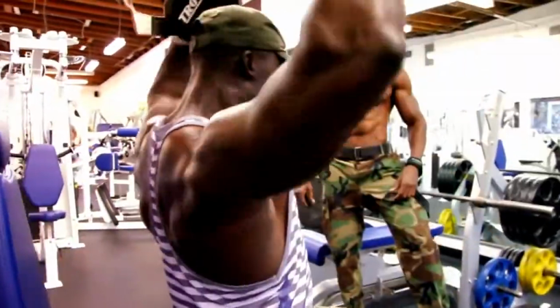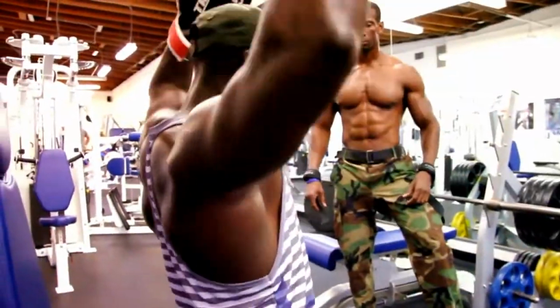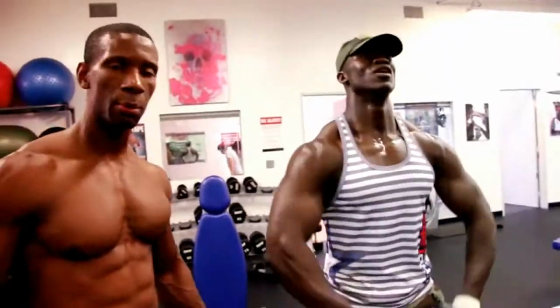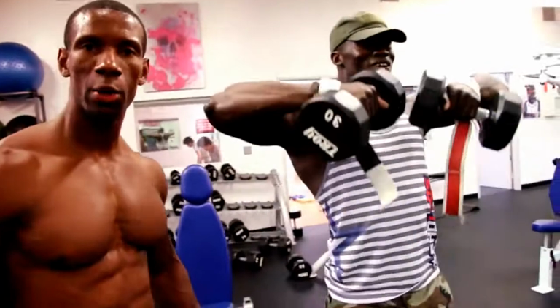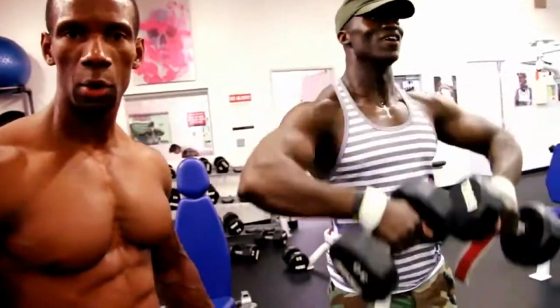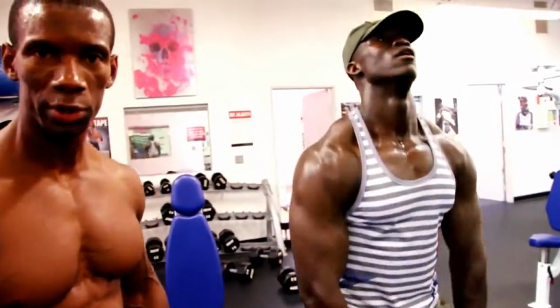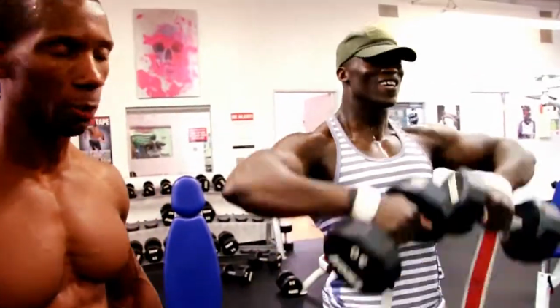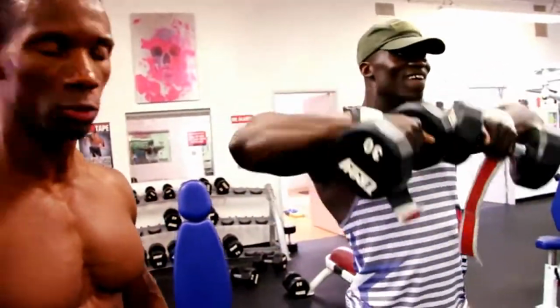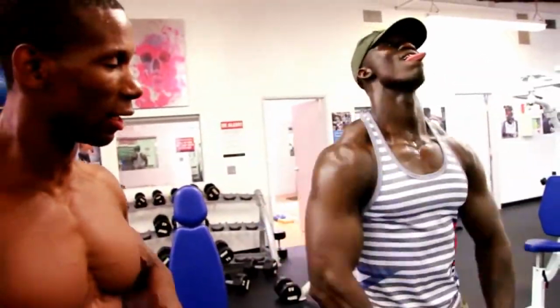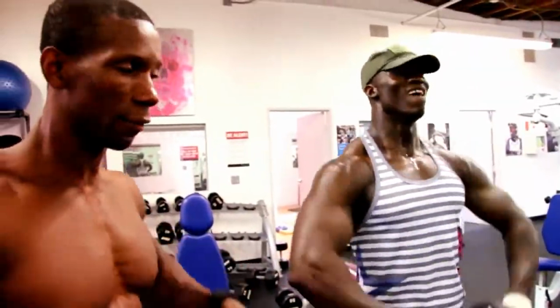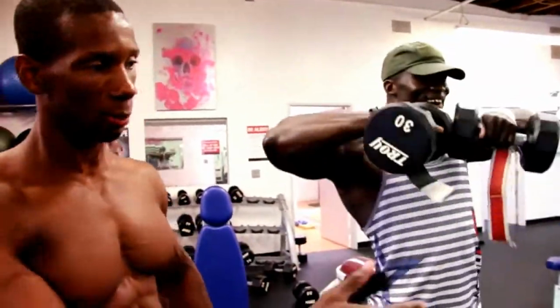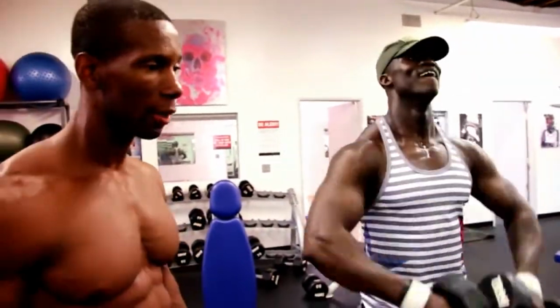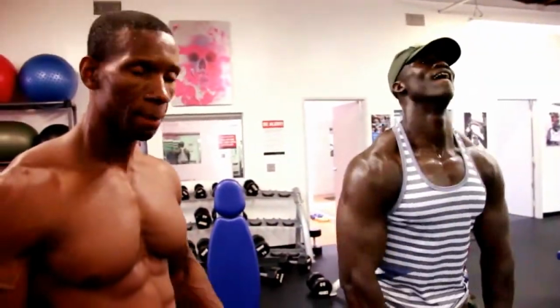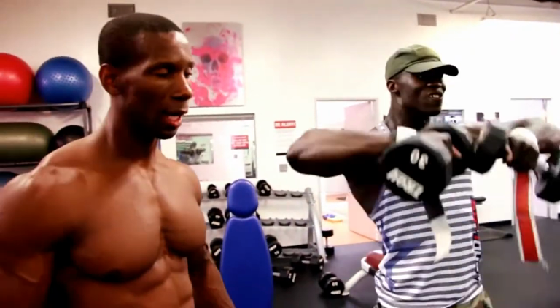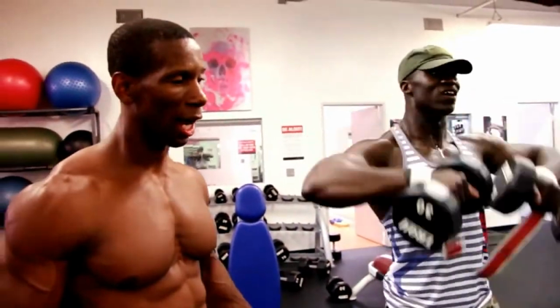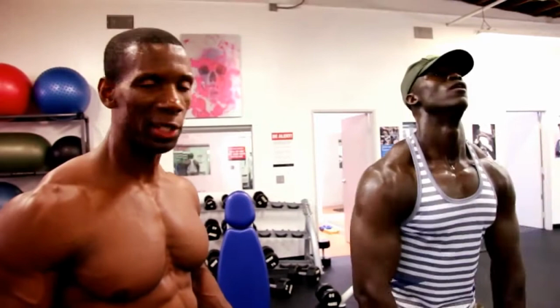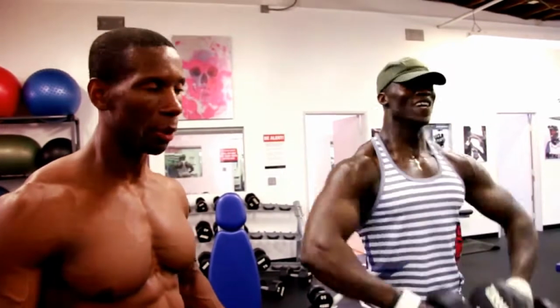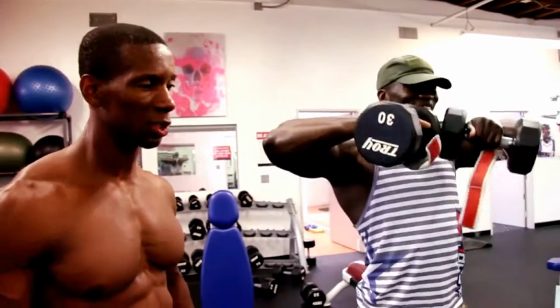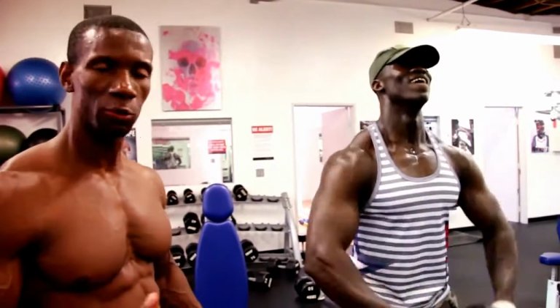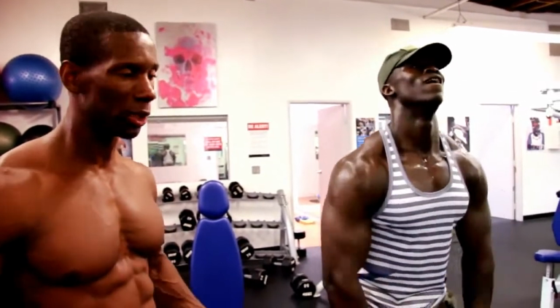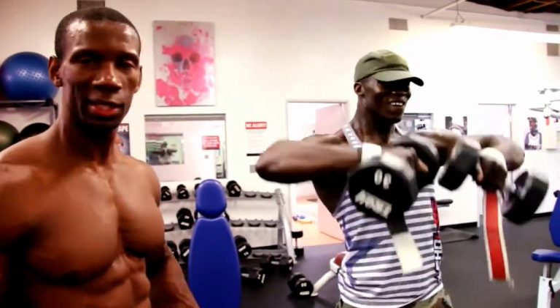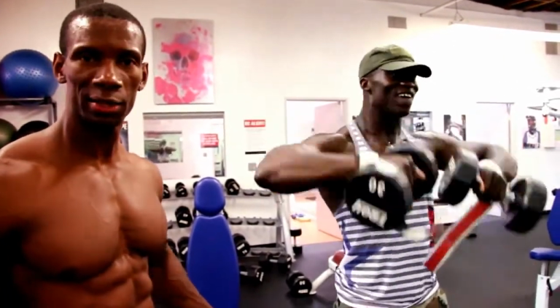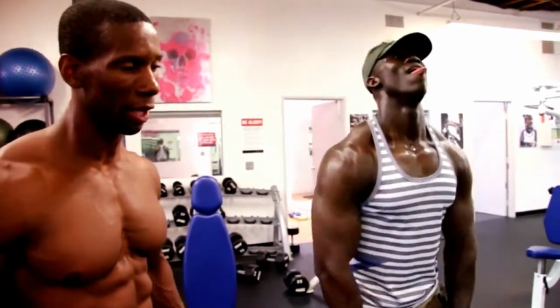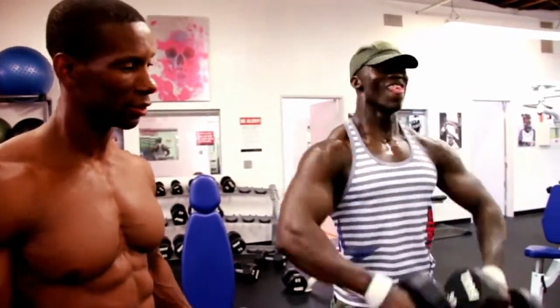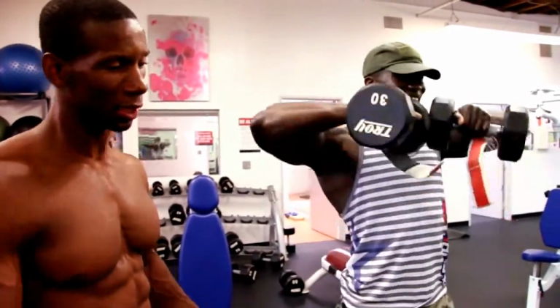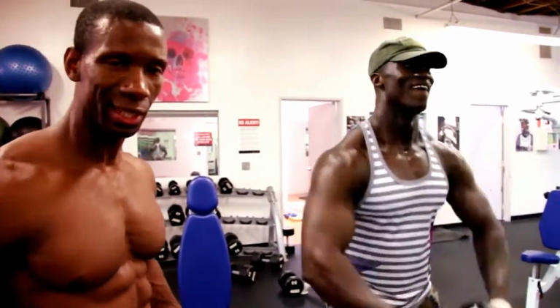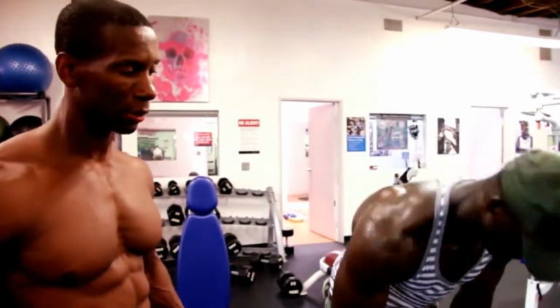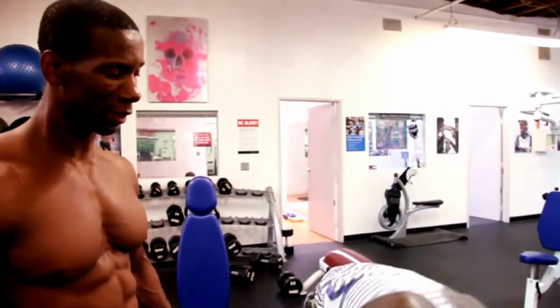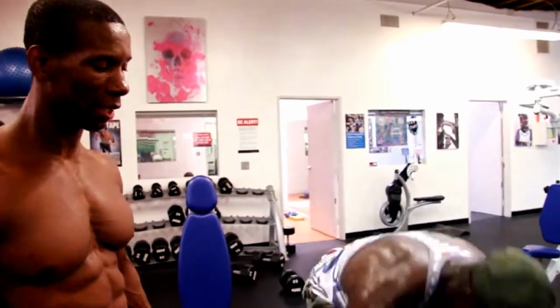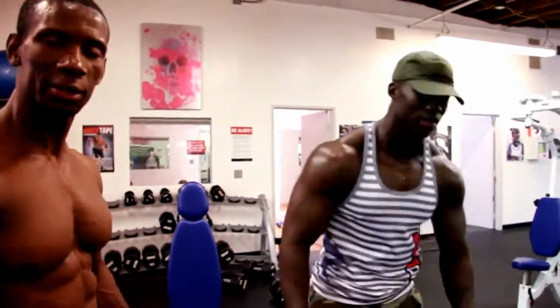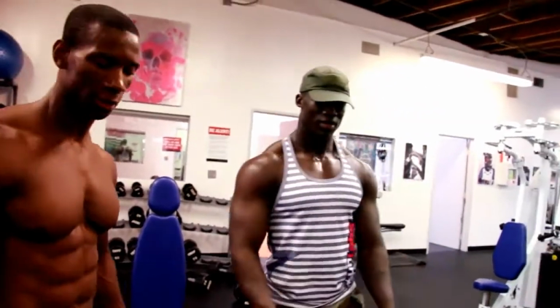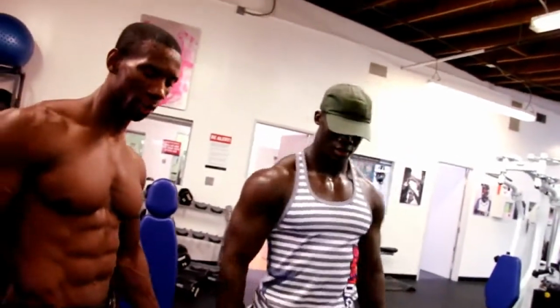You get a better range of motion when you do upright rows with the dumbbell versus the bar. I recommend doing both — switch from week to week, customize the program to your liking. But definitely invest in dumbbells.